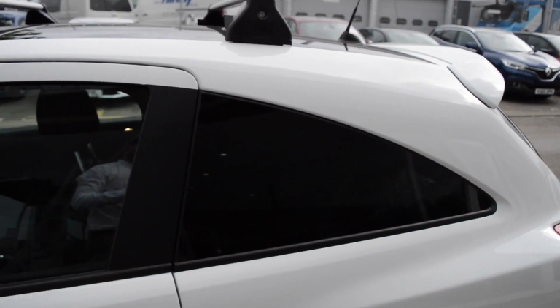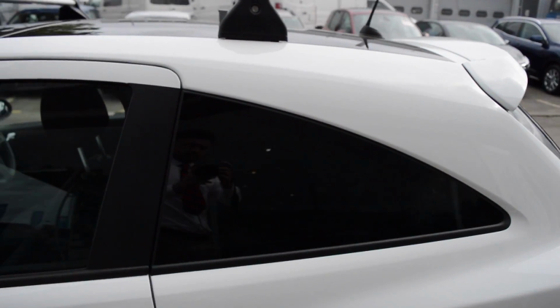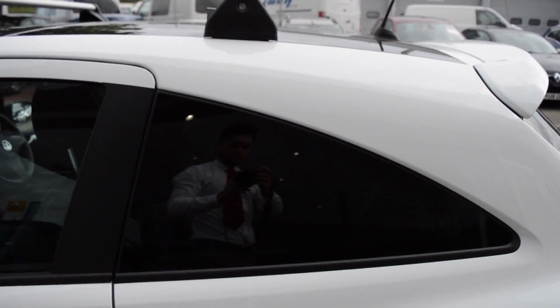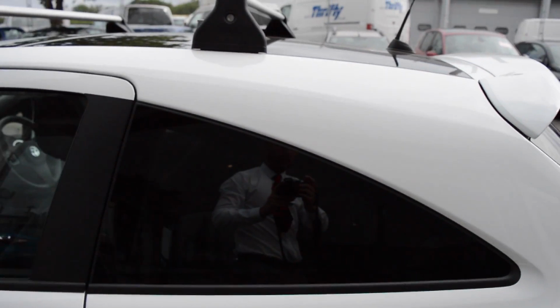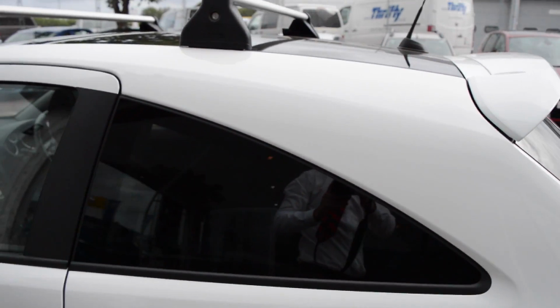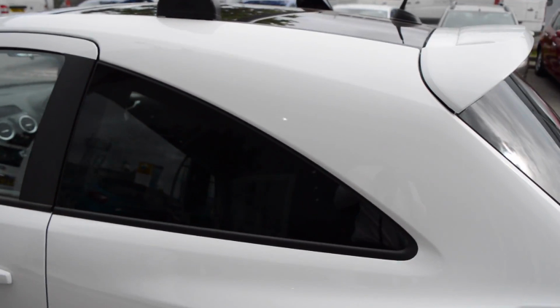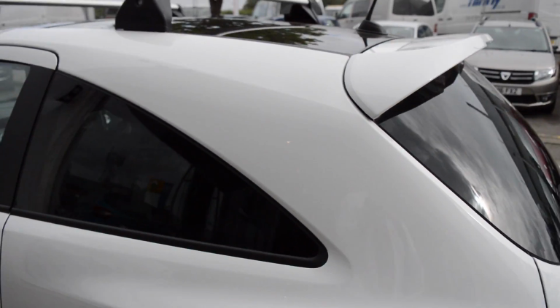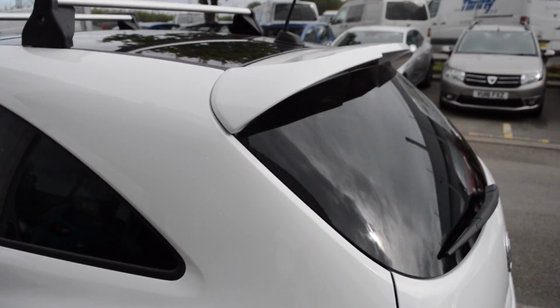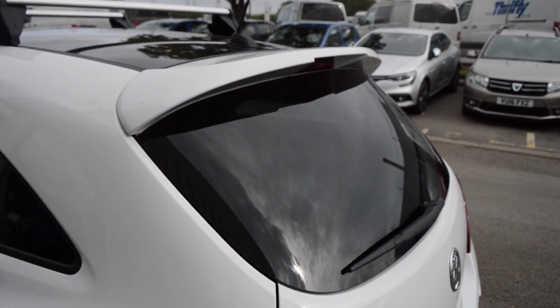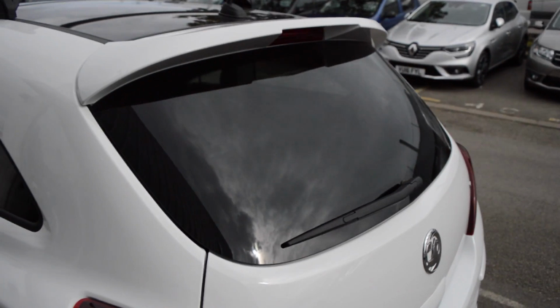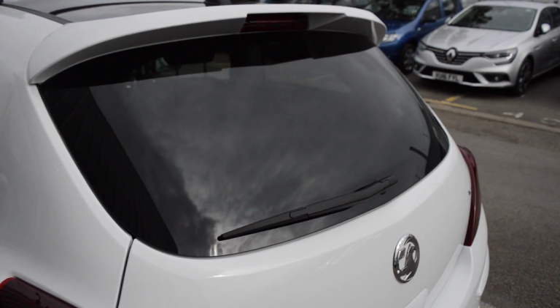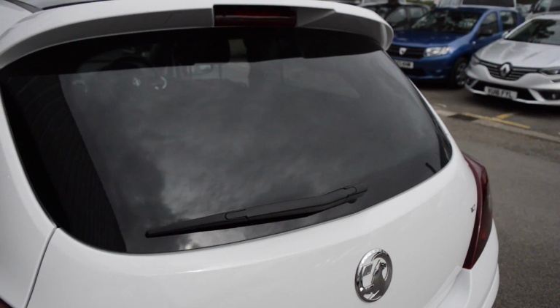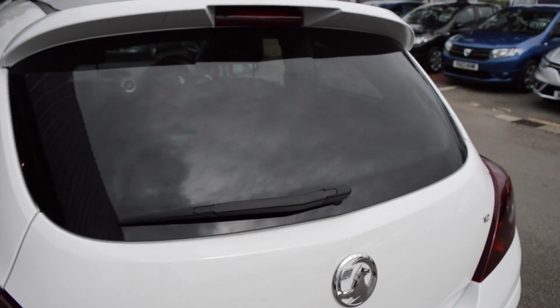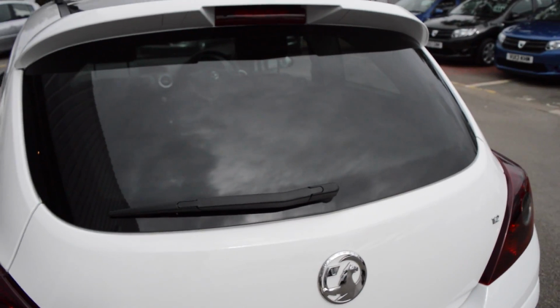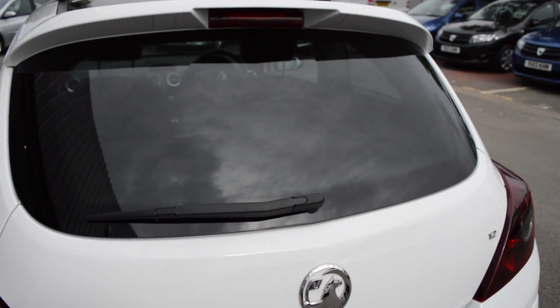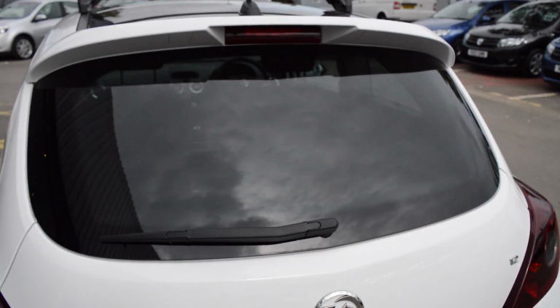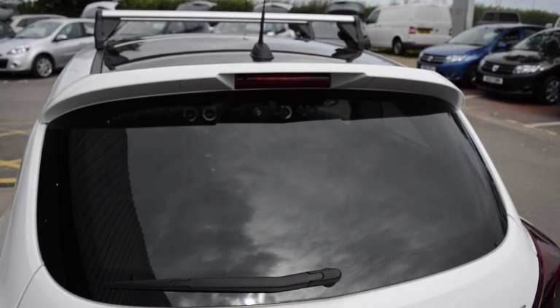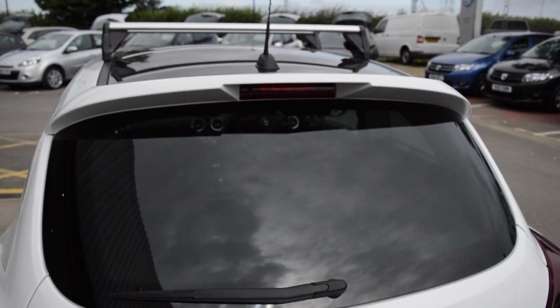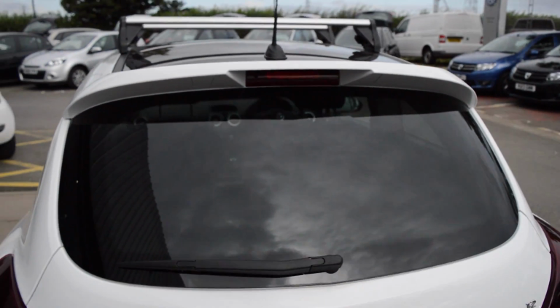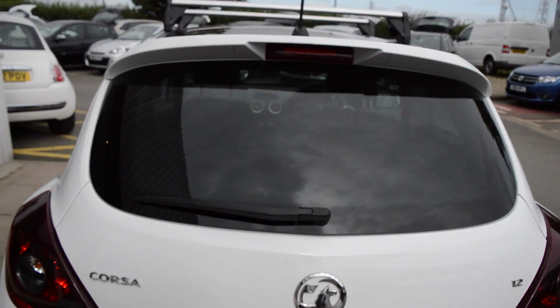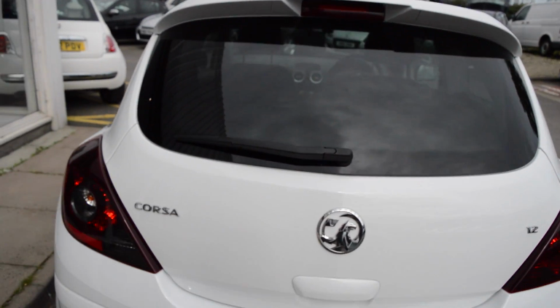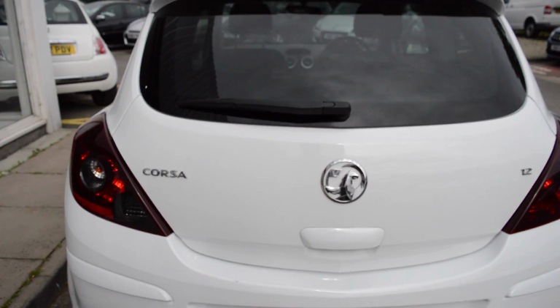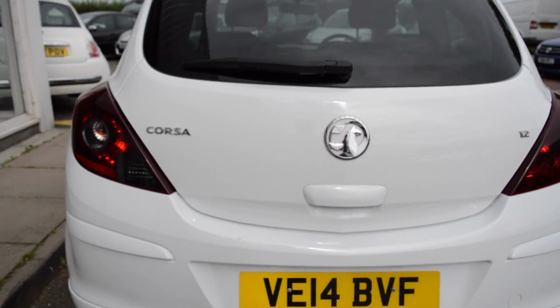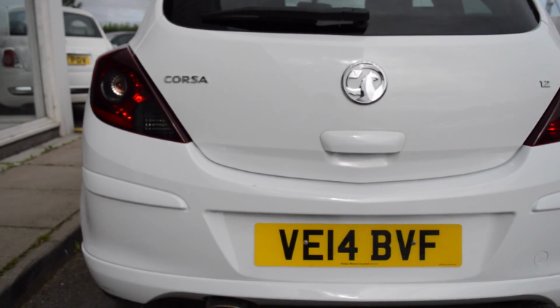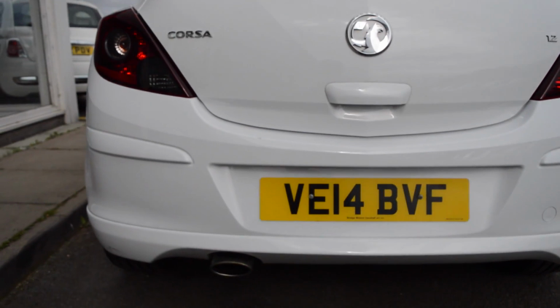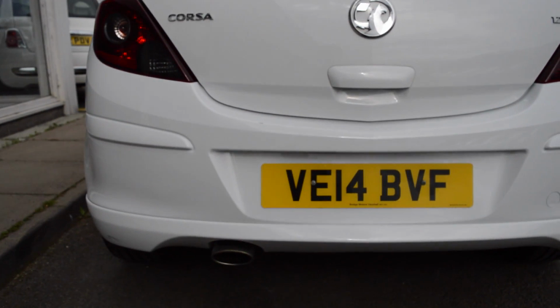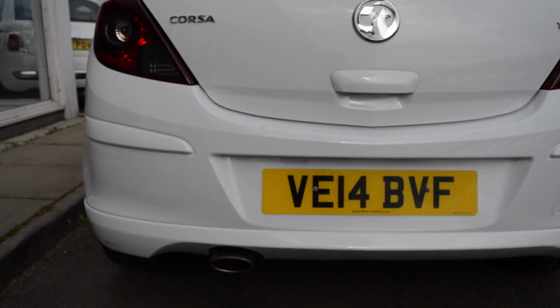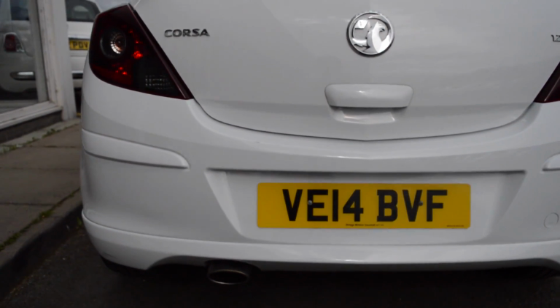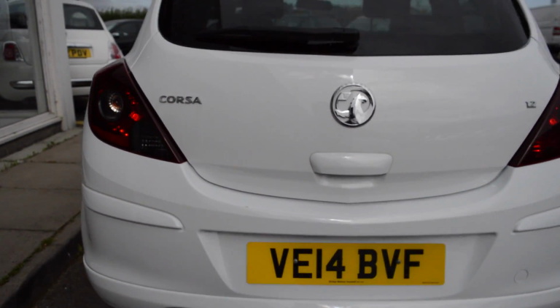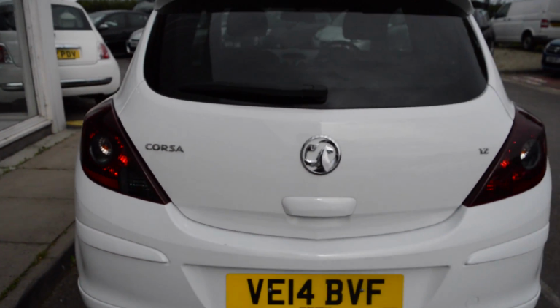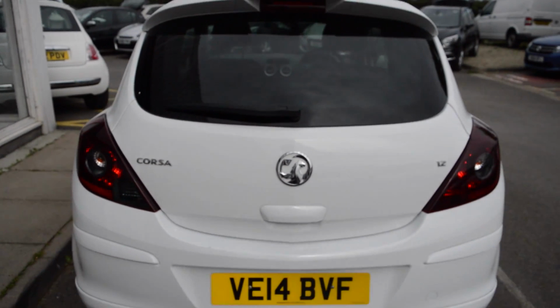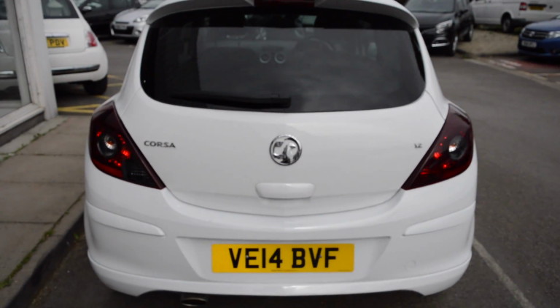There's also some protection glass in the rear and again on the back you've got the high level spoiler and the chrome exhaust, just to give it that sporty feel.